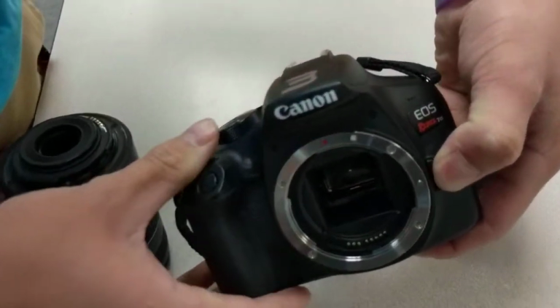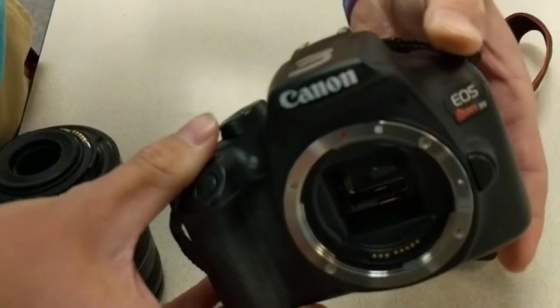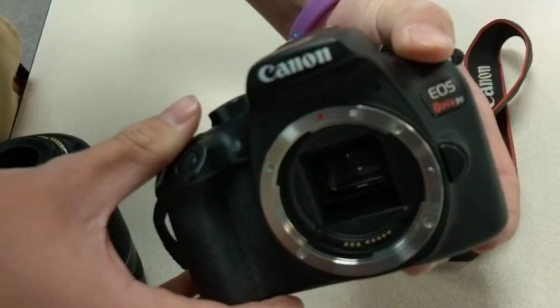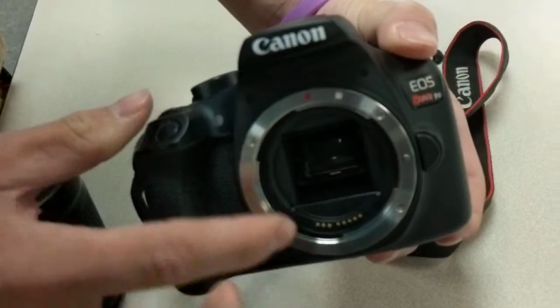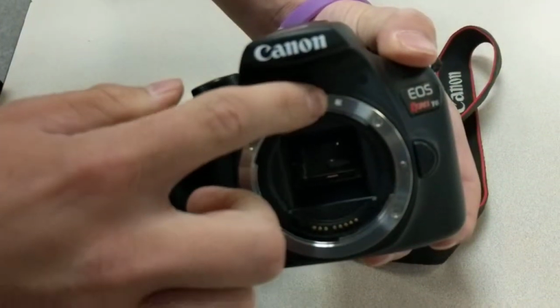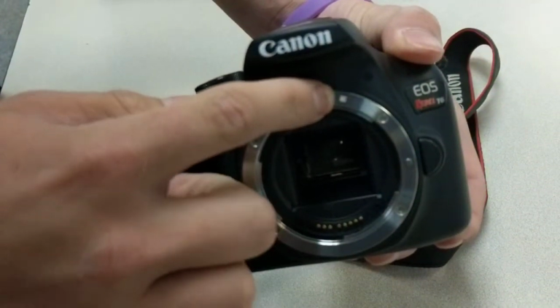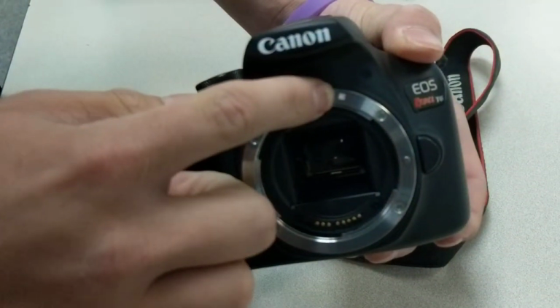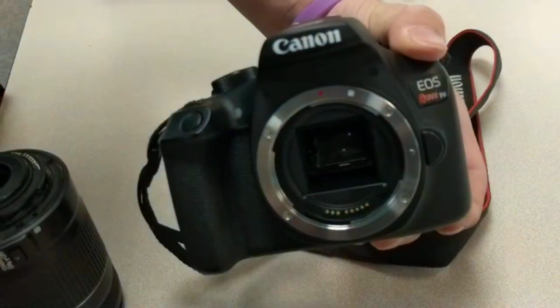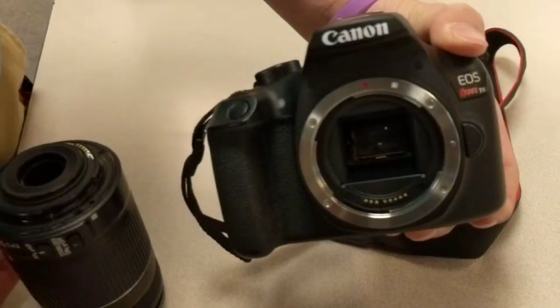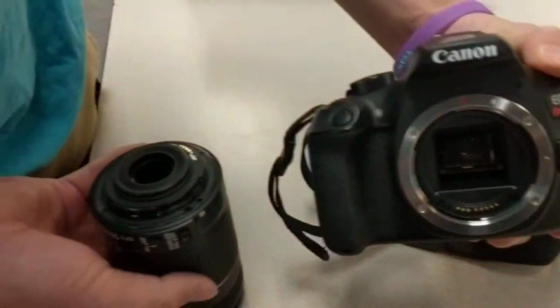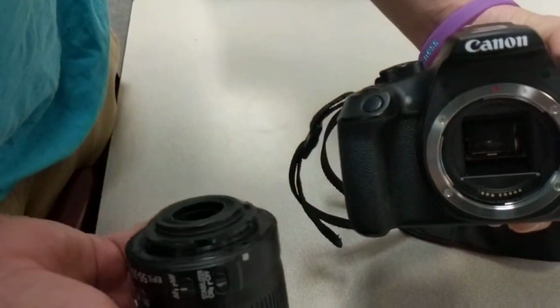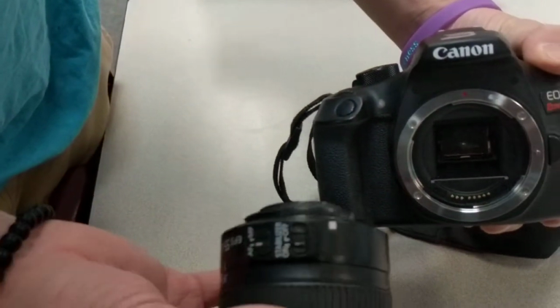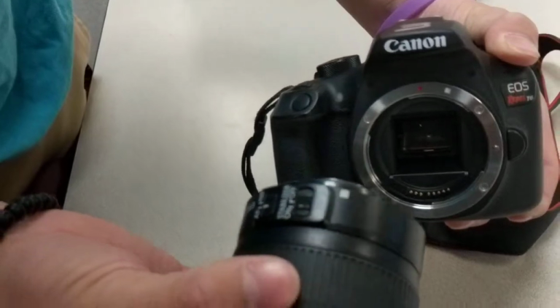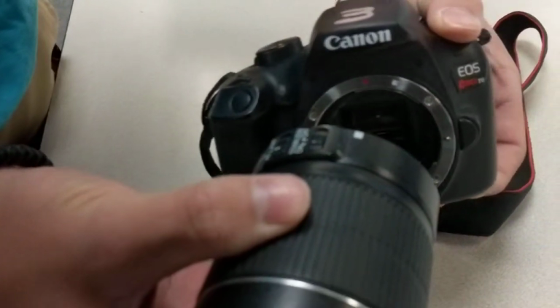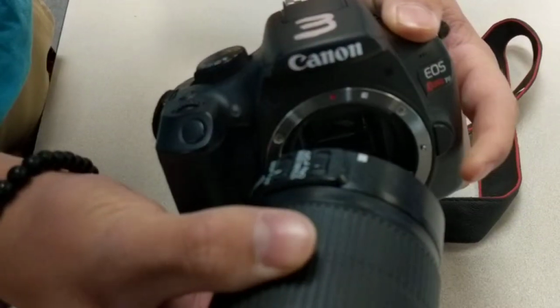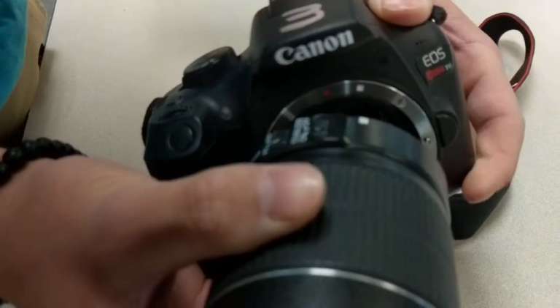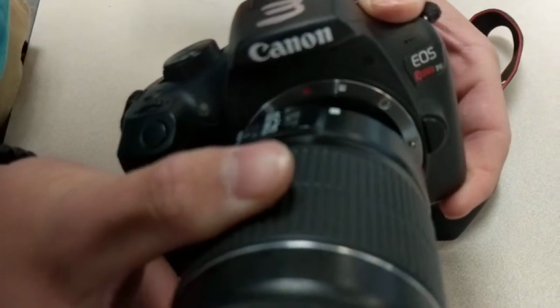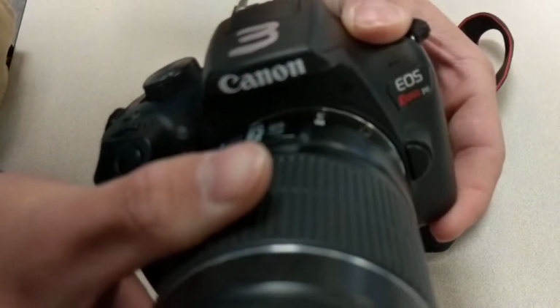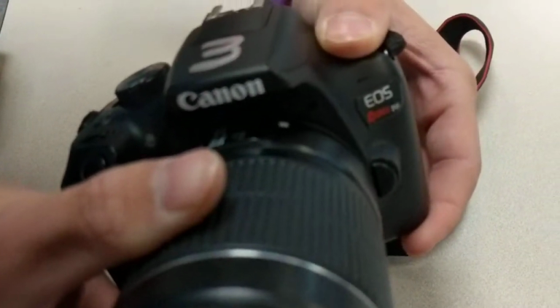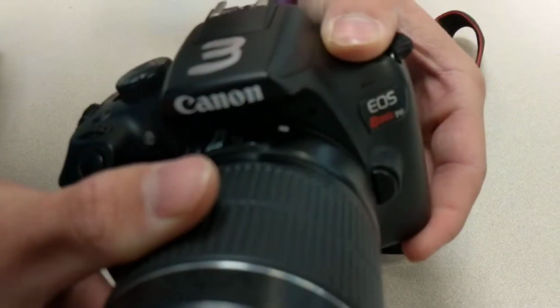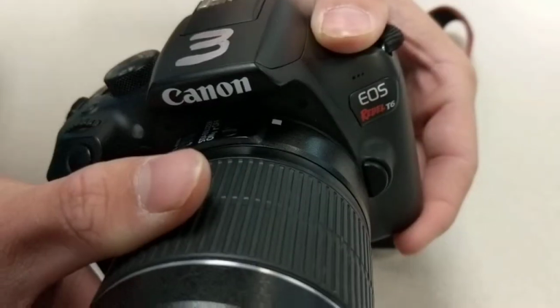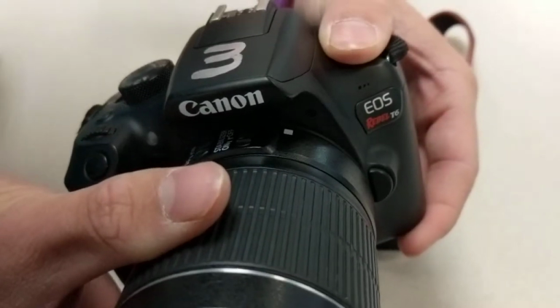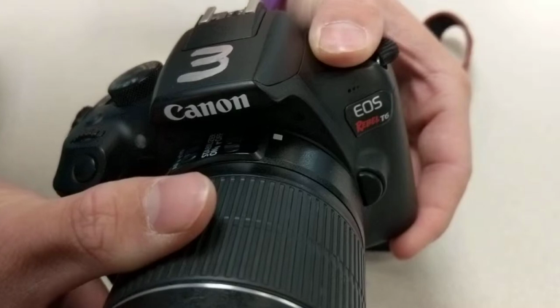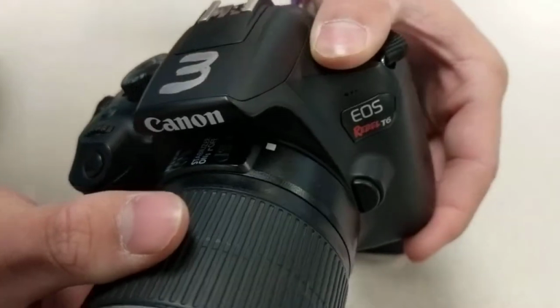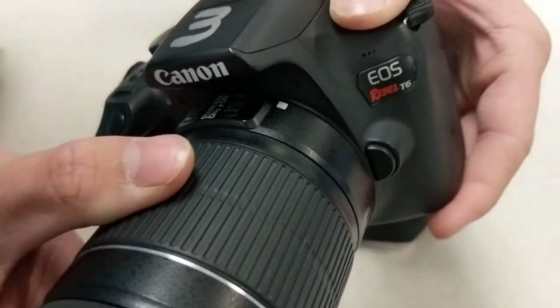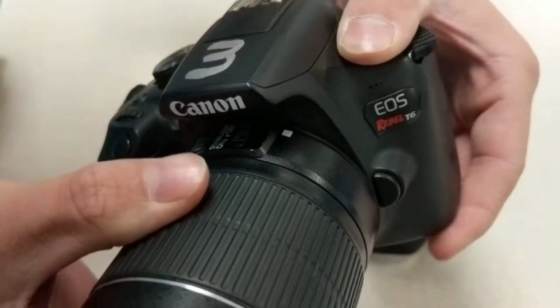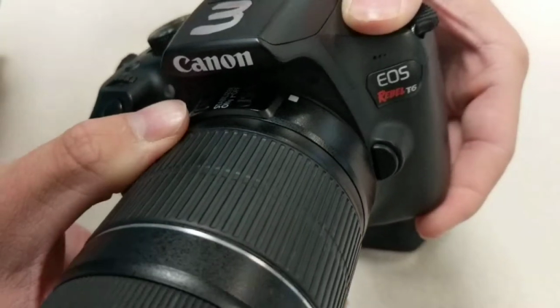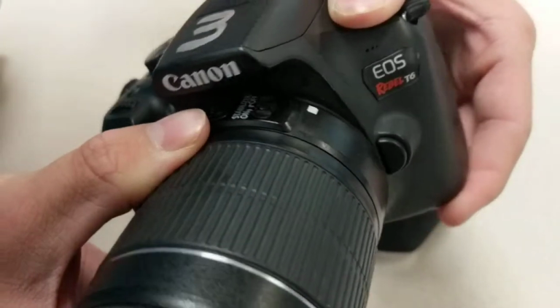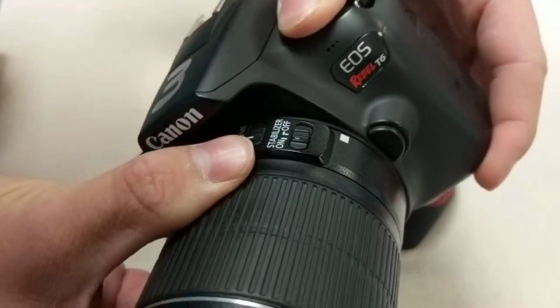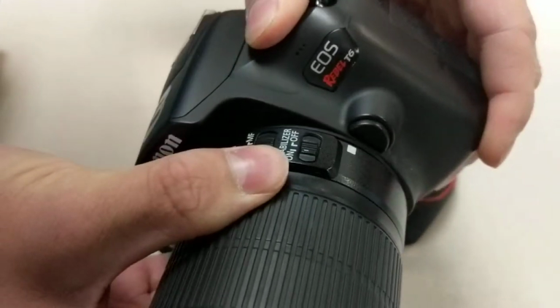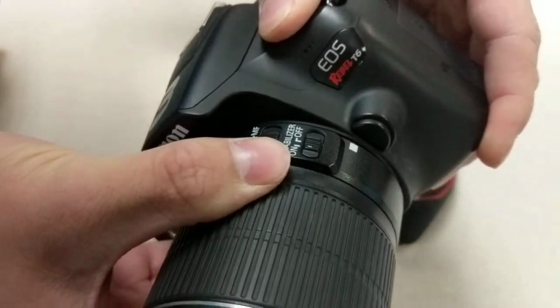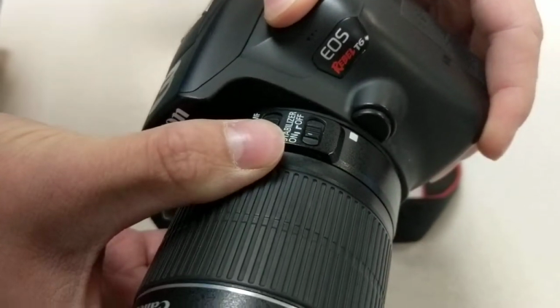Pay attention to that little white dot on the front of the camera because that's important. We're going to put this other lens on — it also has a white dot — so we're going to match those up, white dot to white dot, and just kind of slide it in there and then turn it back towards that way until it clicks.